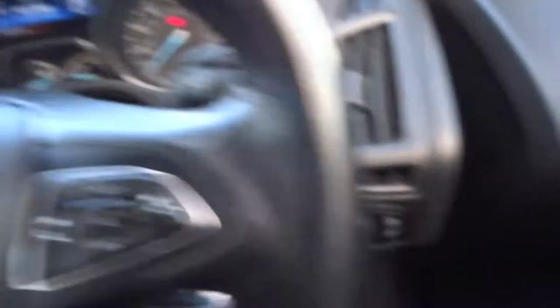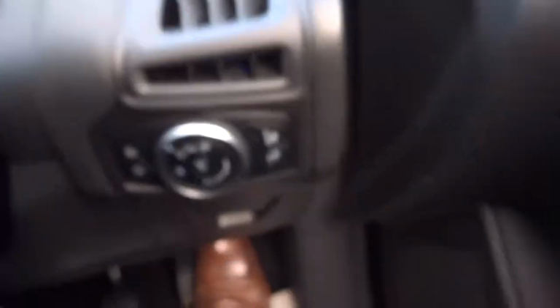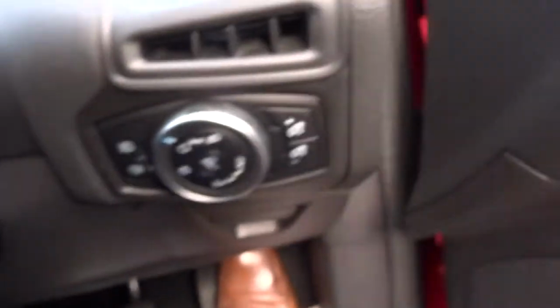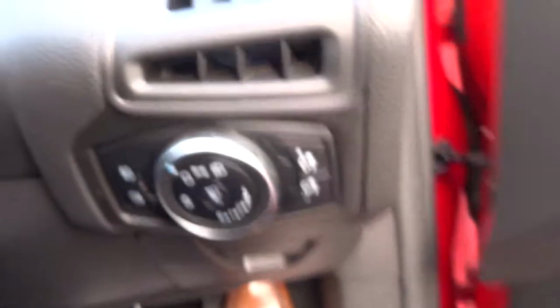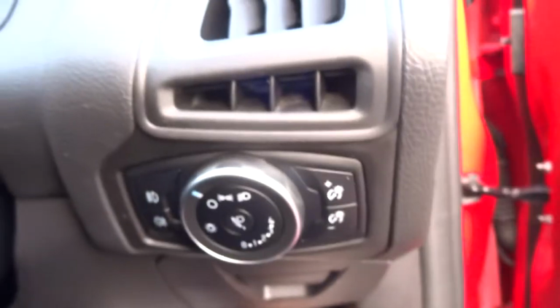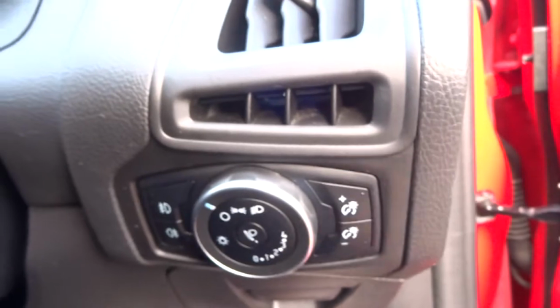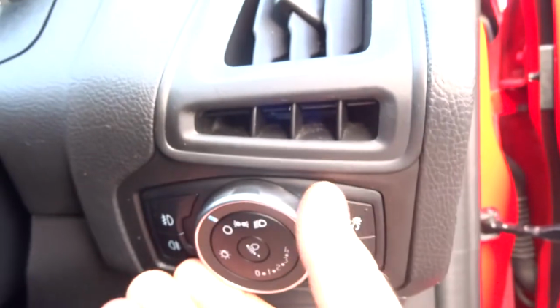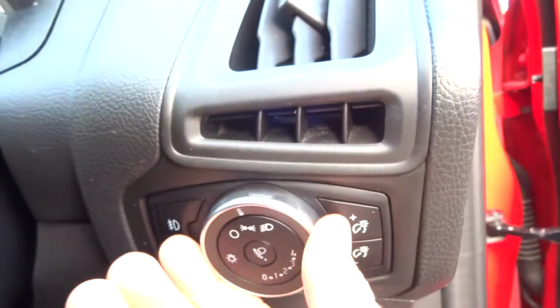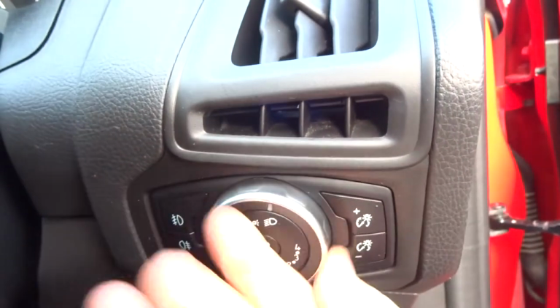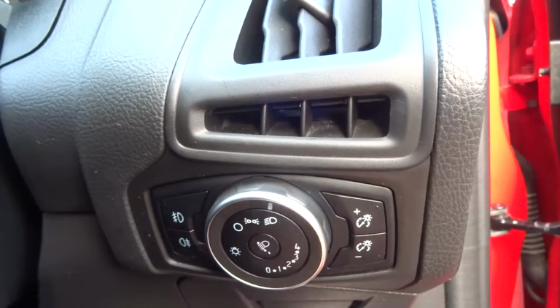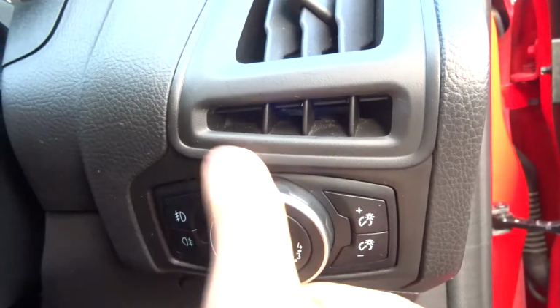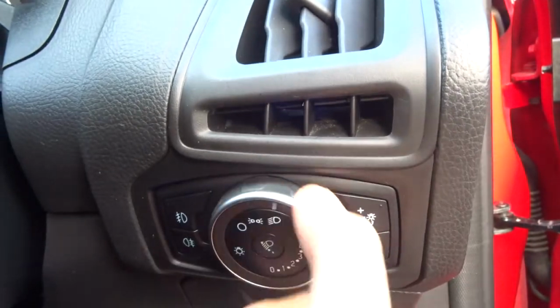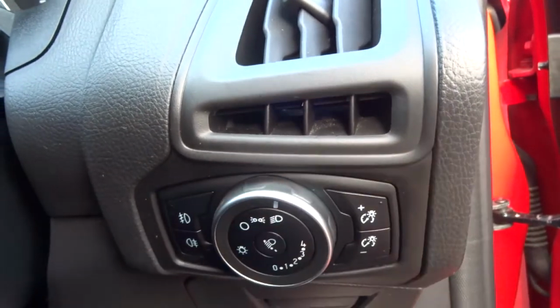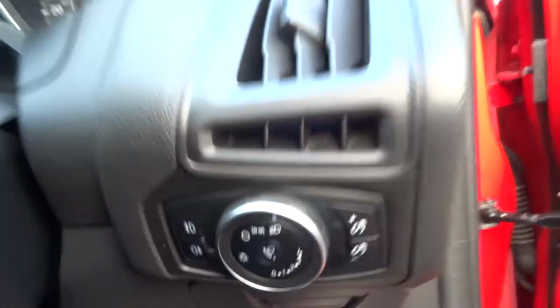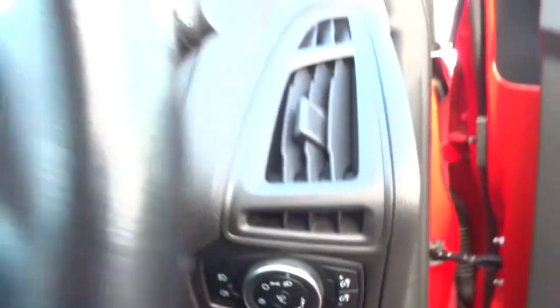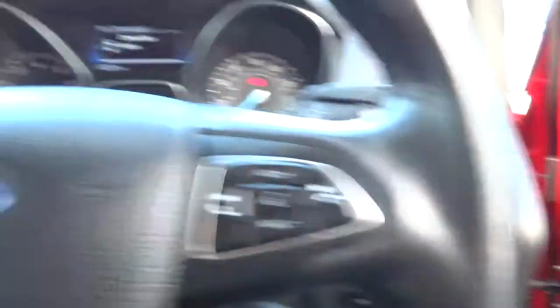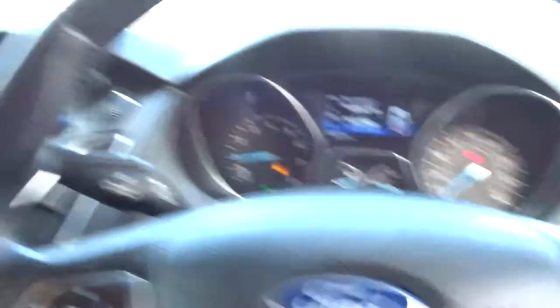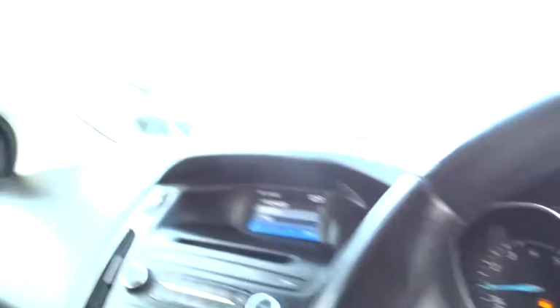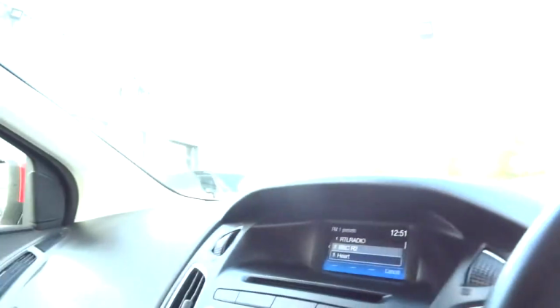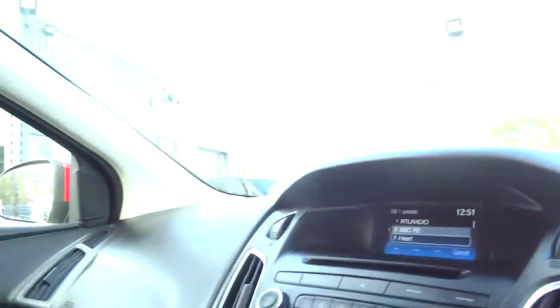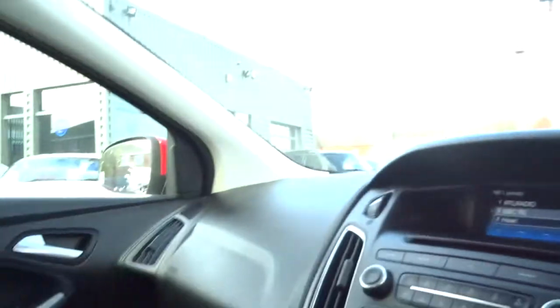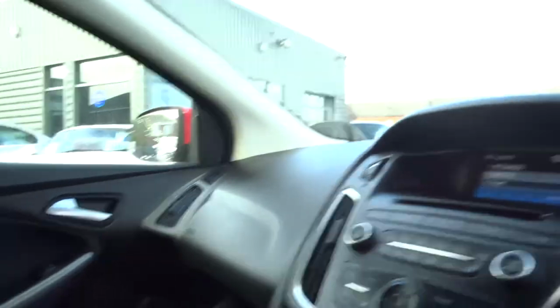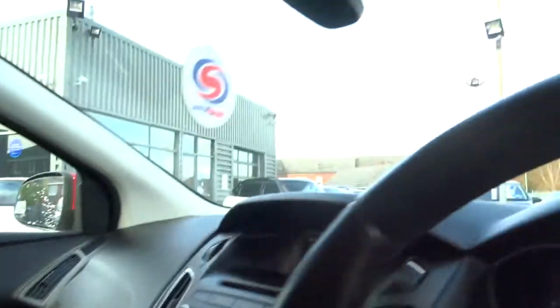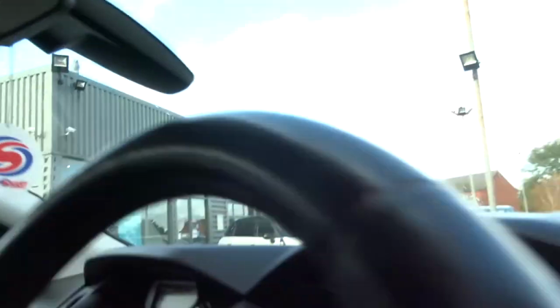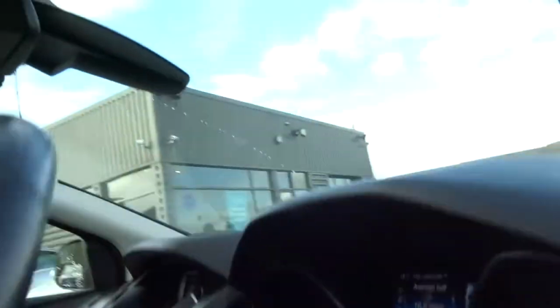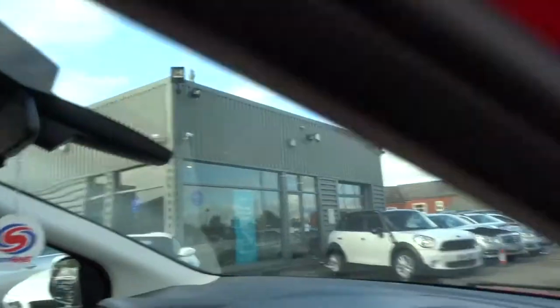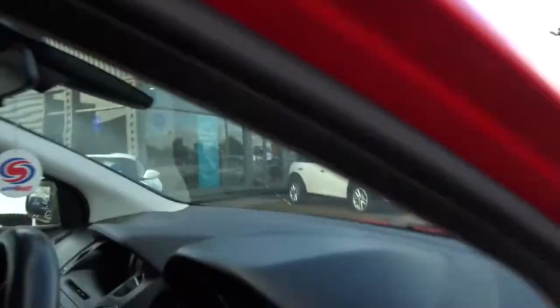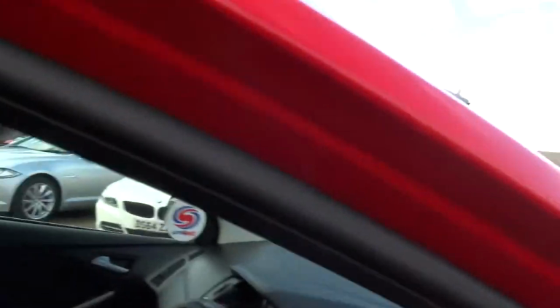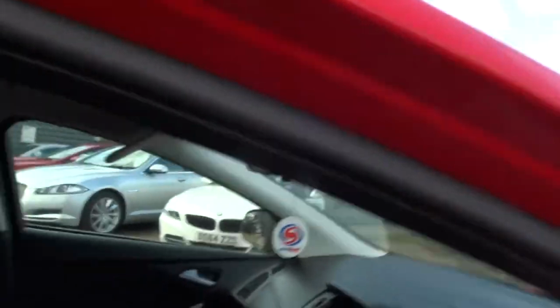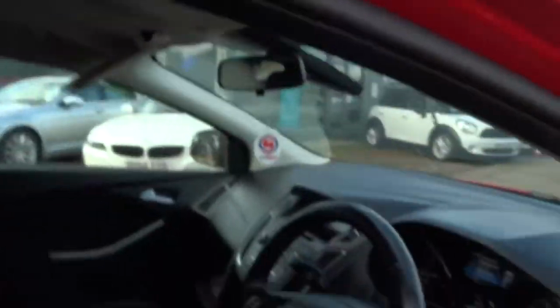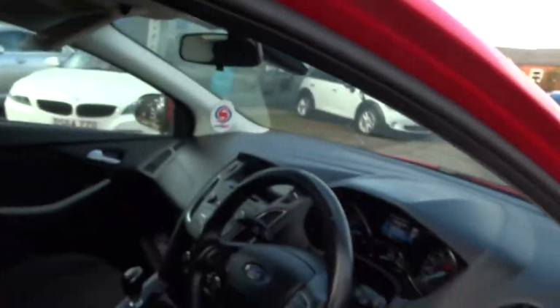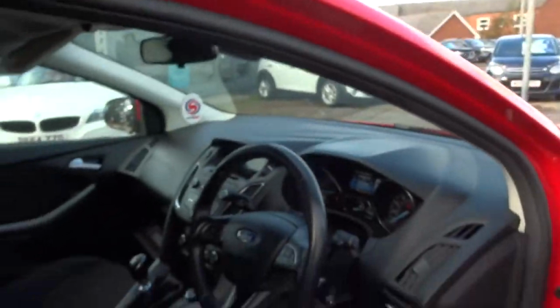And then you've got your owner's manual pack in there. Lovely light cluster. It's a very solid looking car as well — it feels really nice to sit in, very well built.